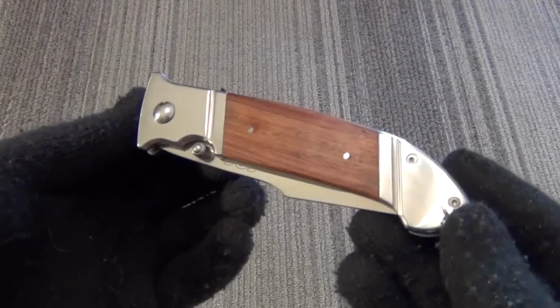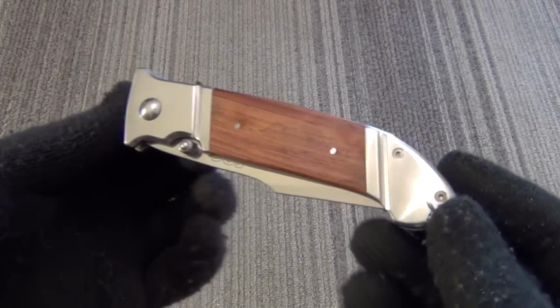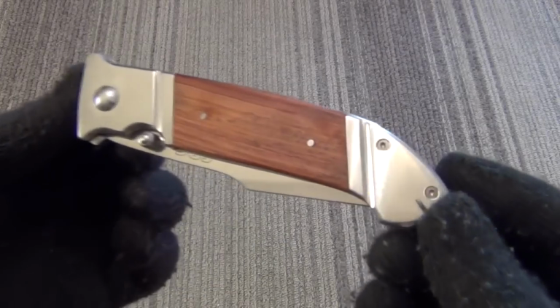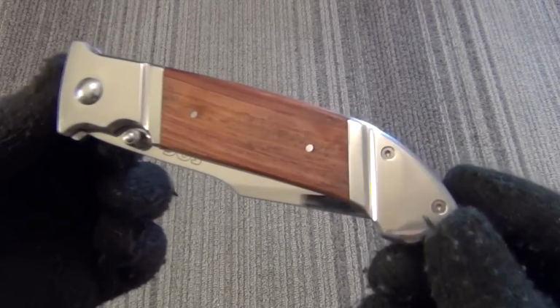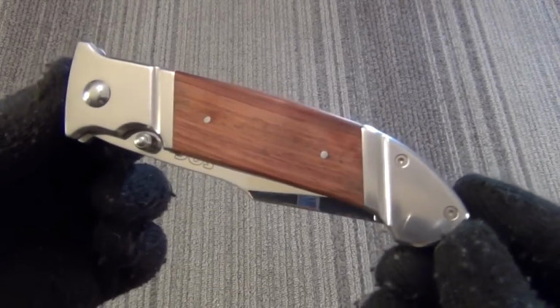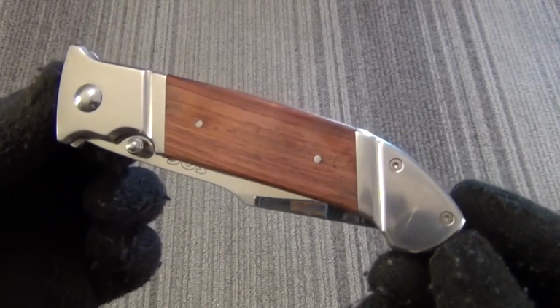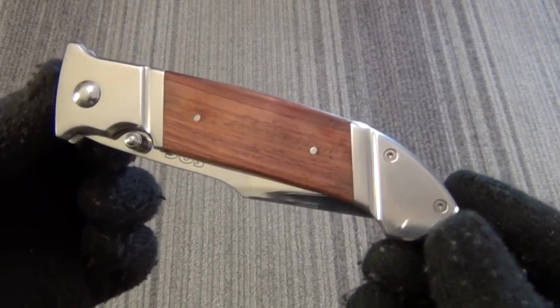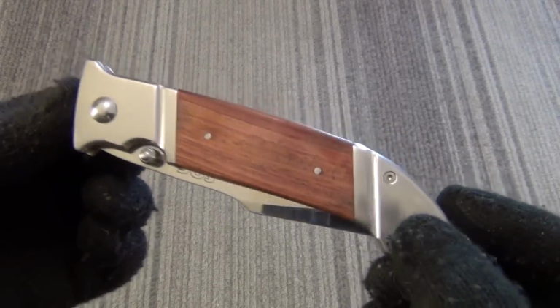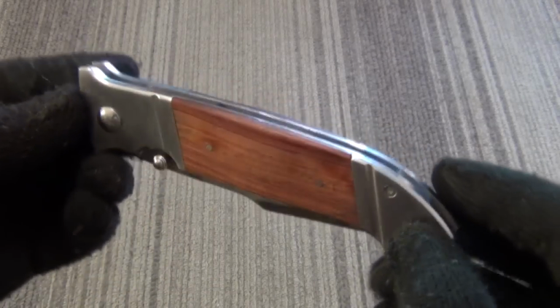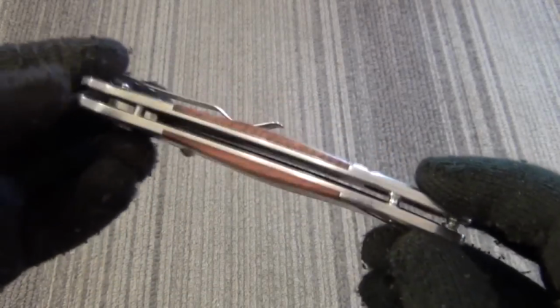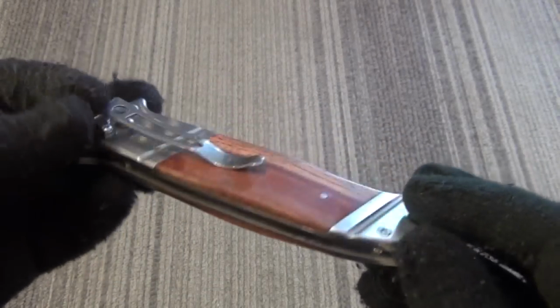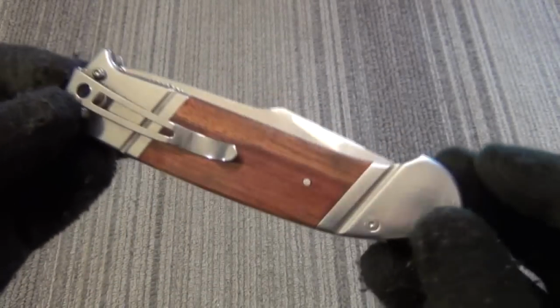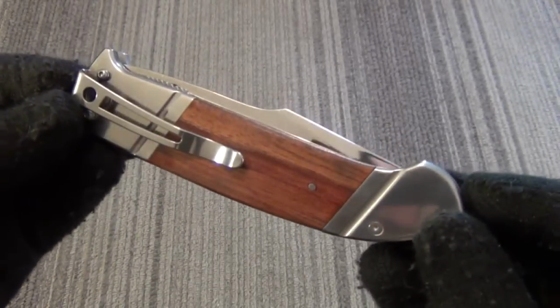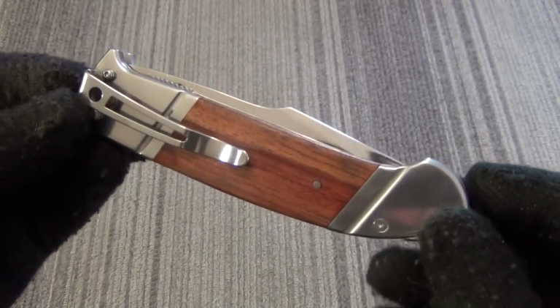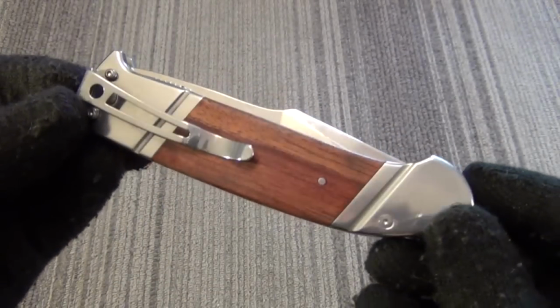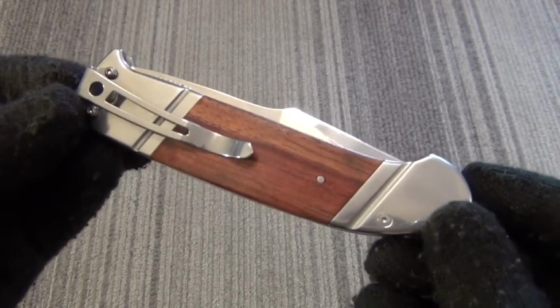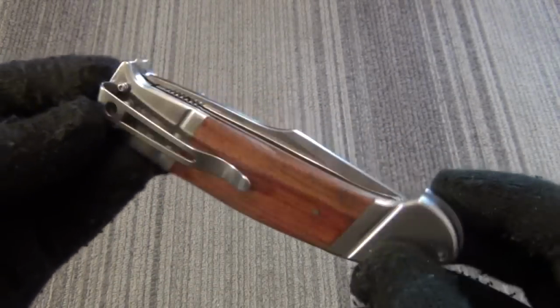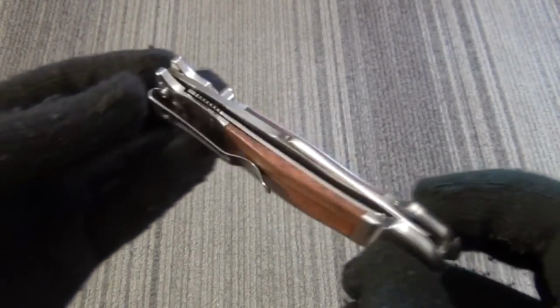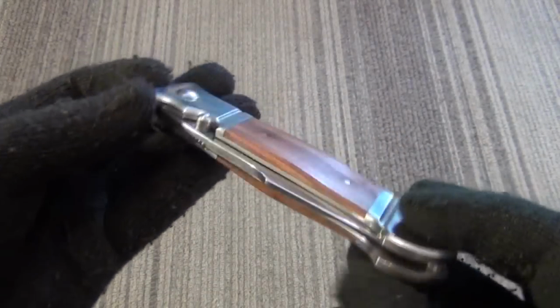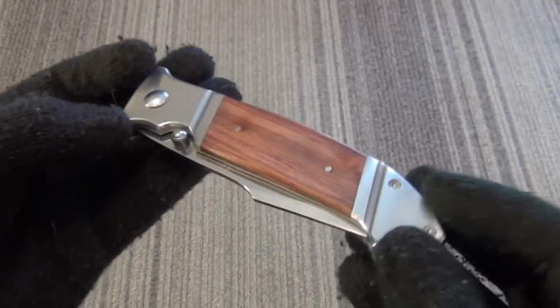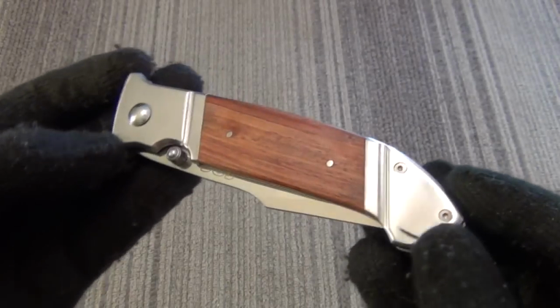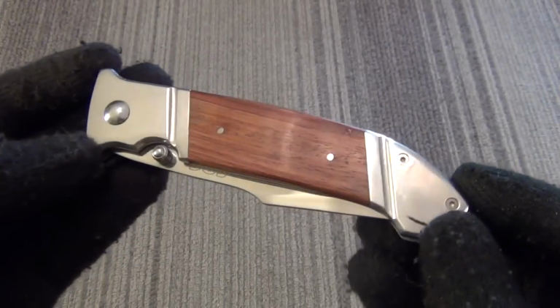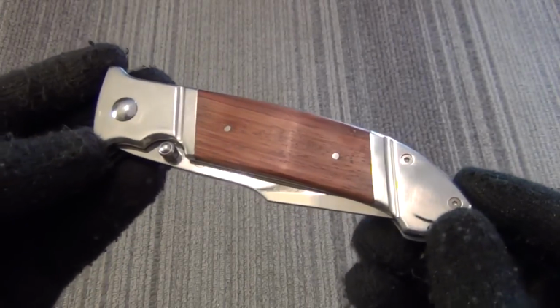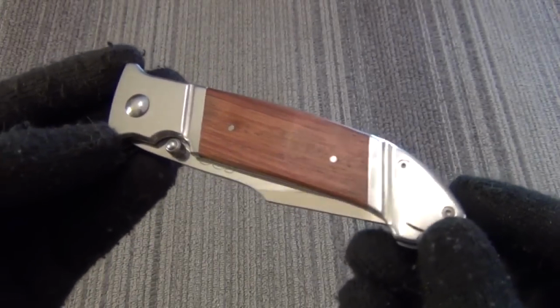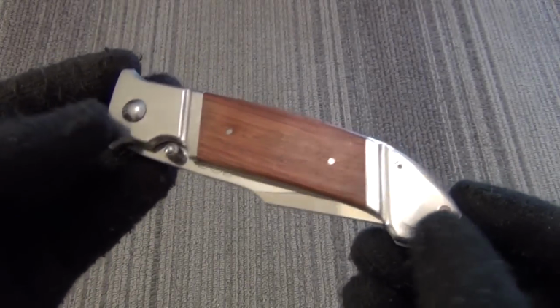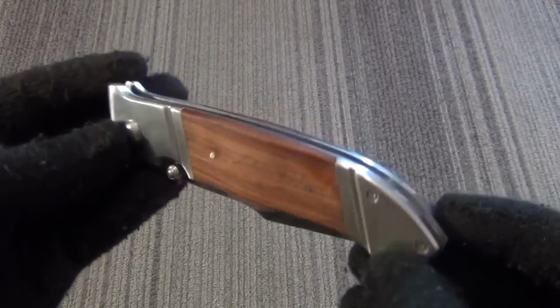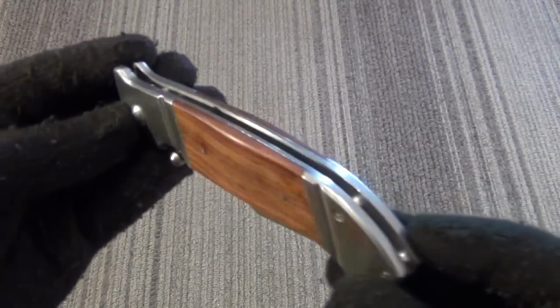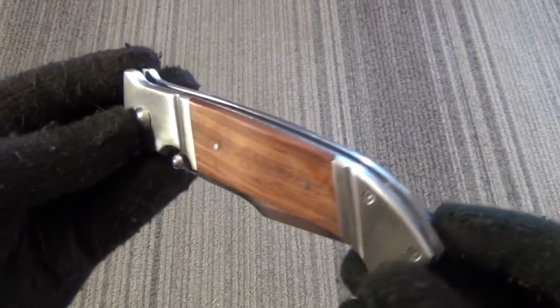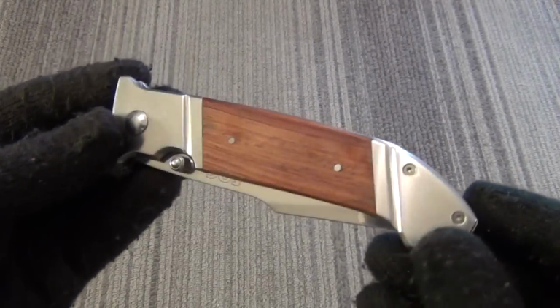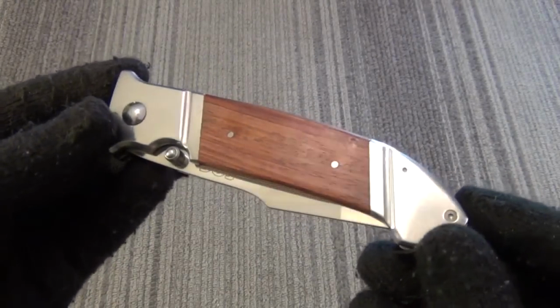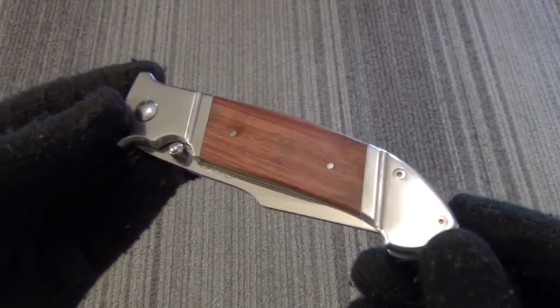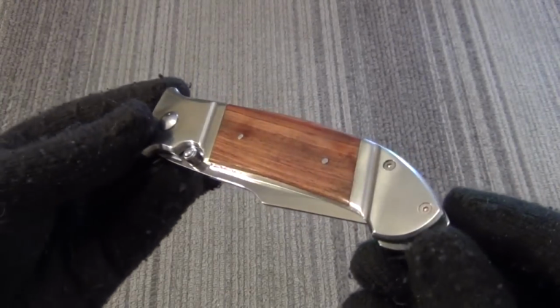Hey YouTube, got another knife review for you today. This is the SOG Fielder XL, and this is a budget knife, which is good. It's between $20 and $30.